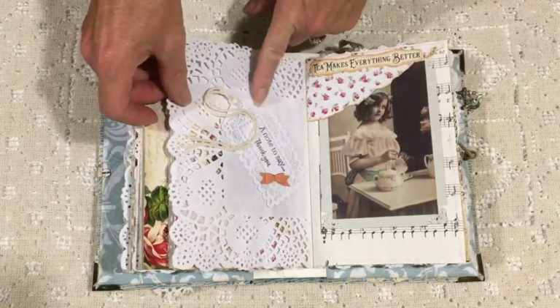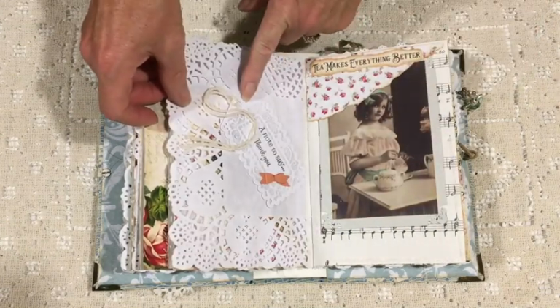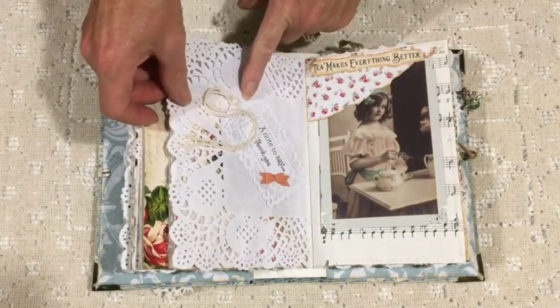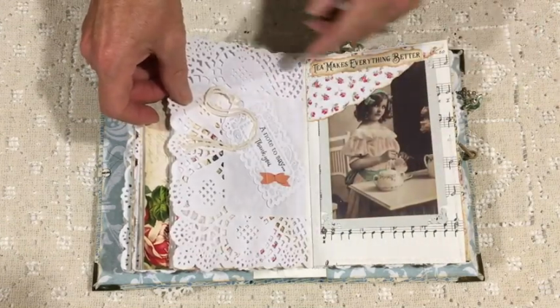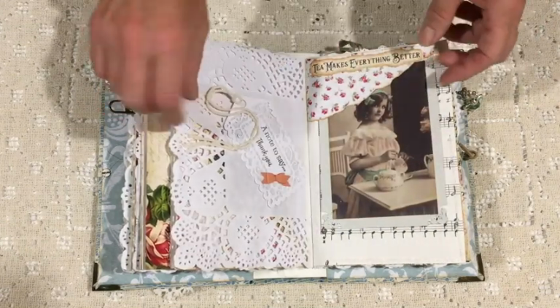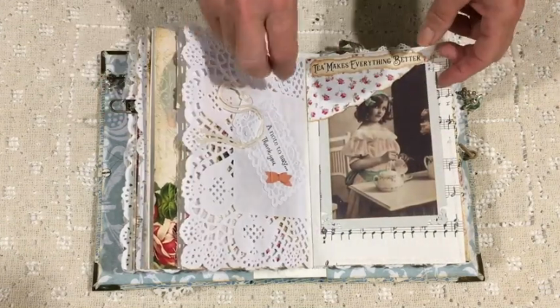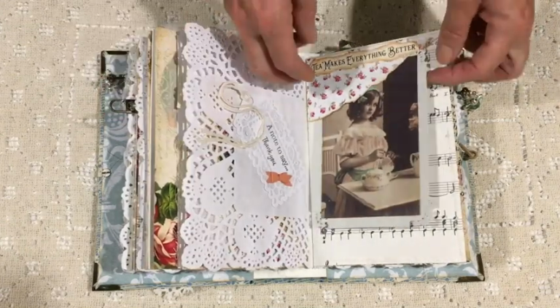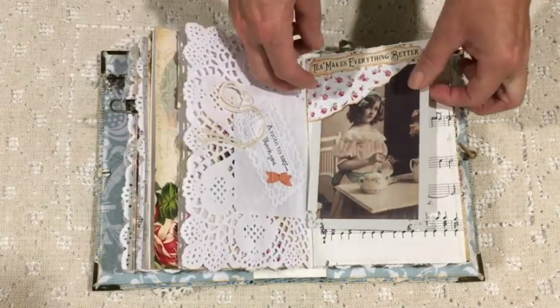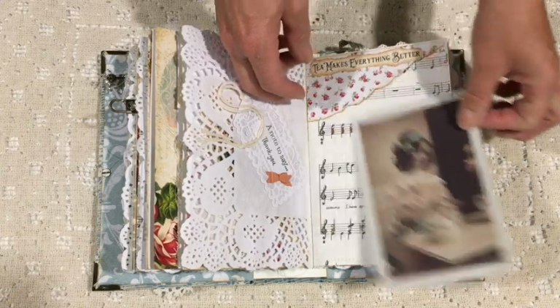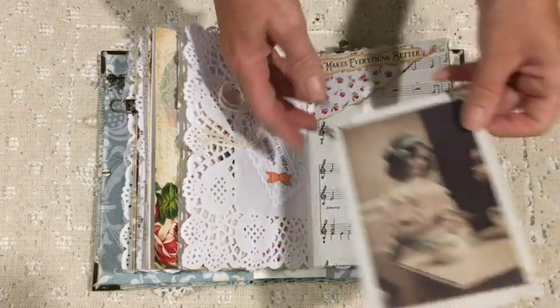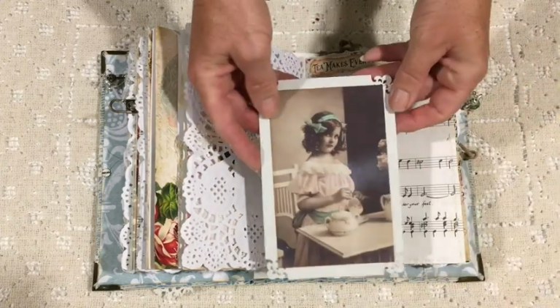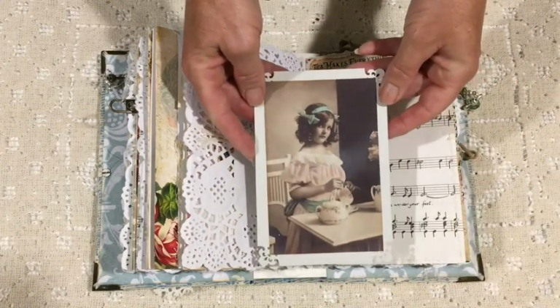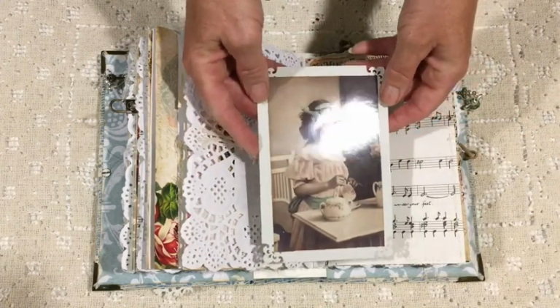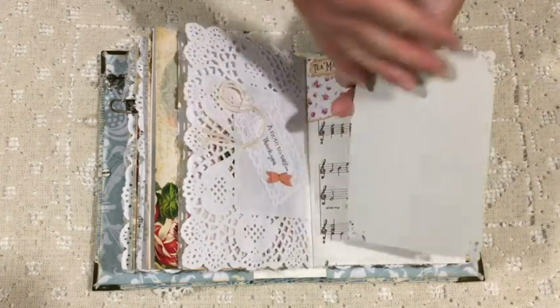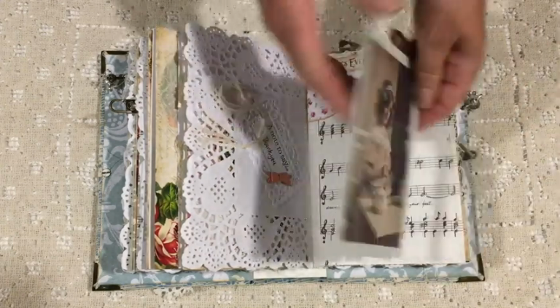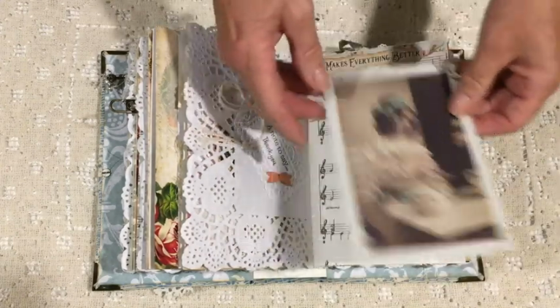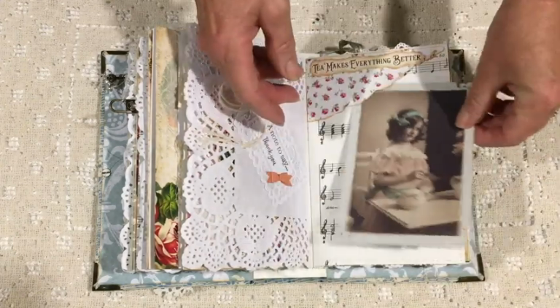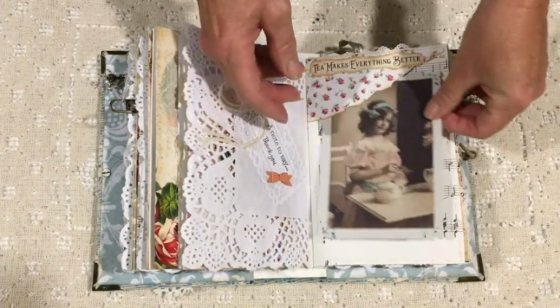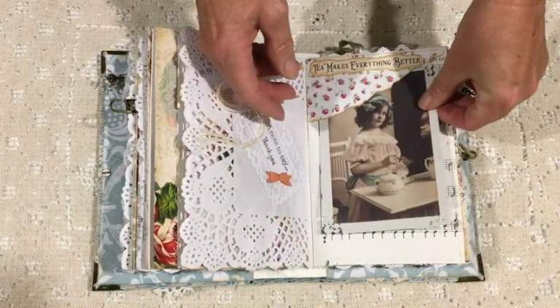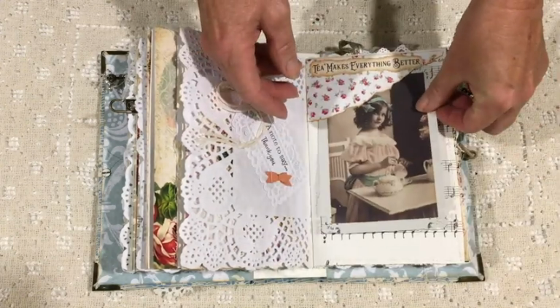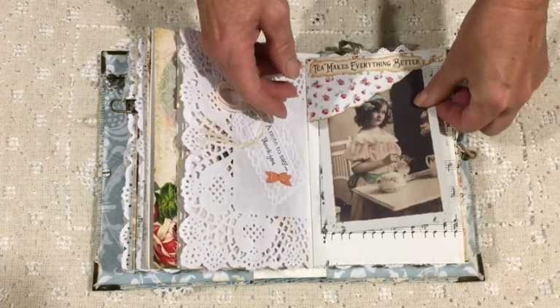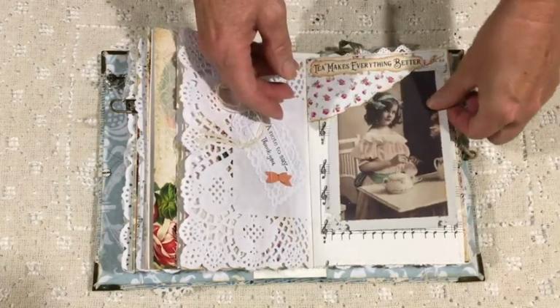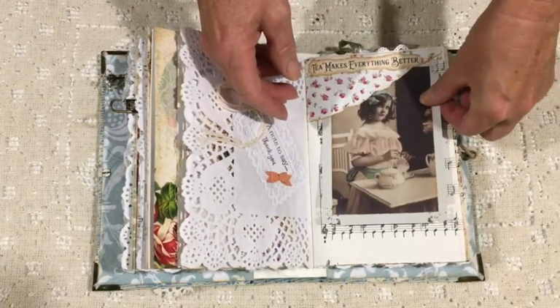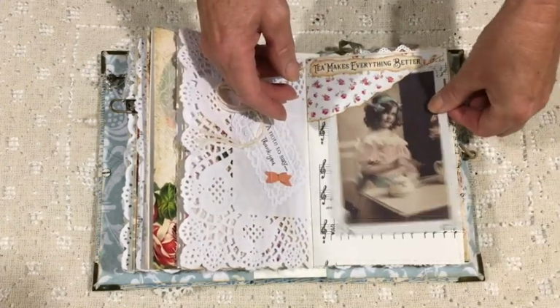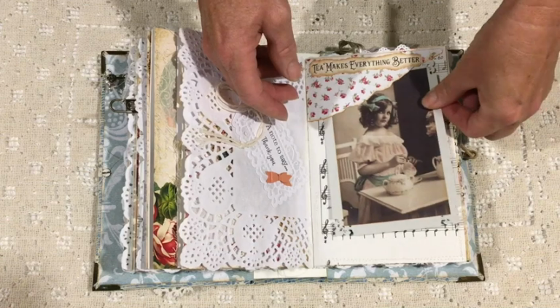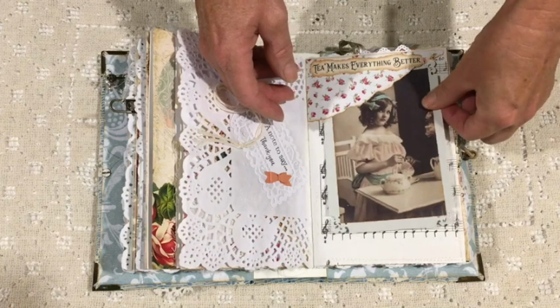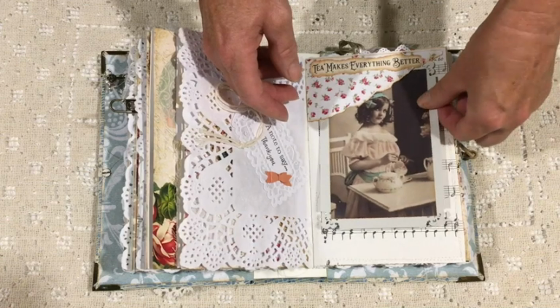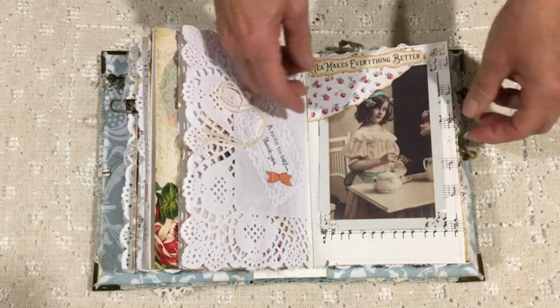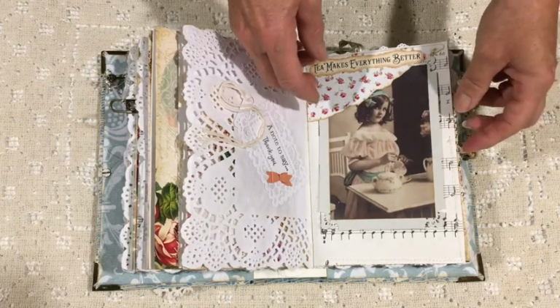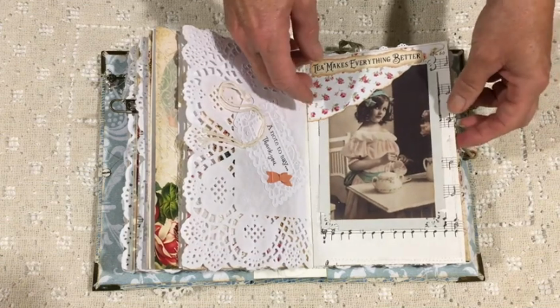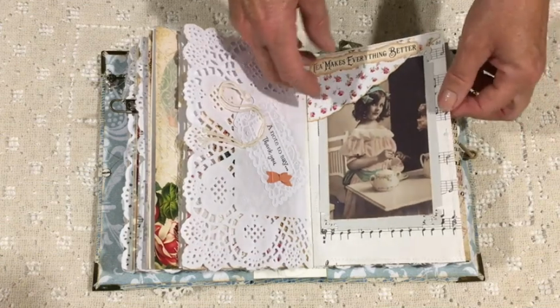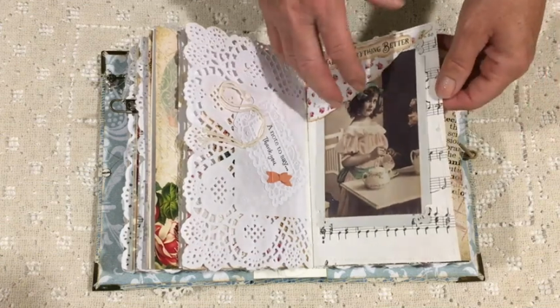That's a little piece that I was sent in a de-stash purchase as a thank you, and I thought it would look really cute as a little piece in the journal.